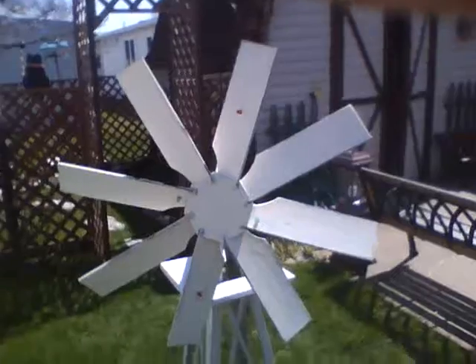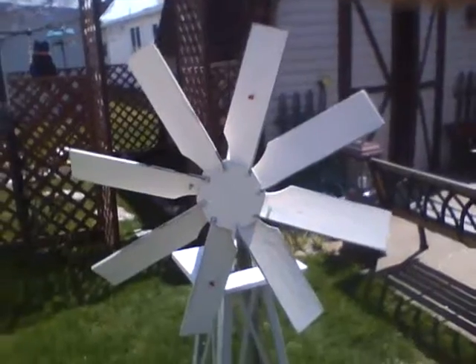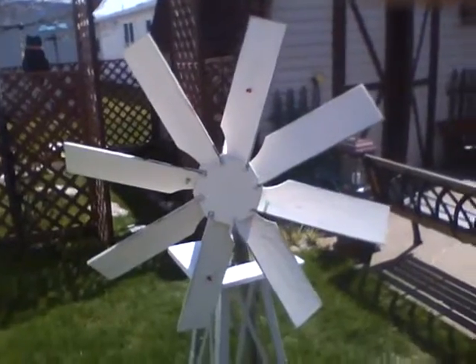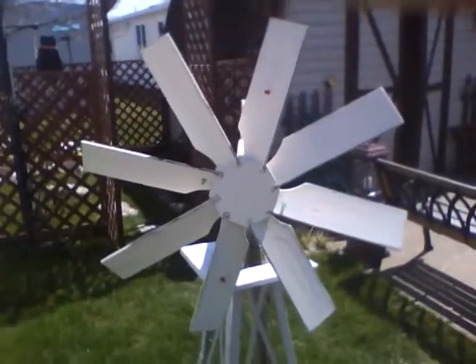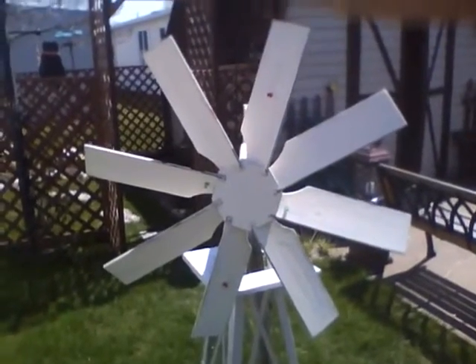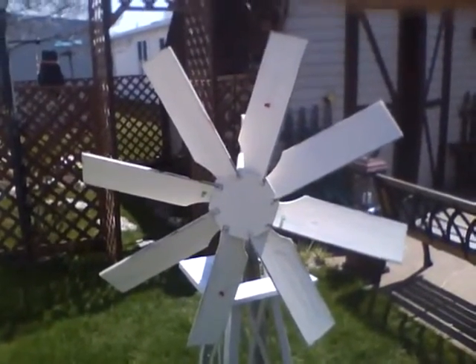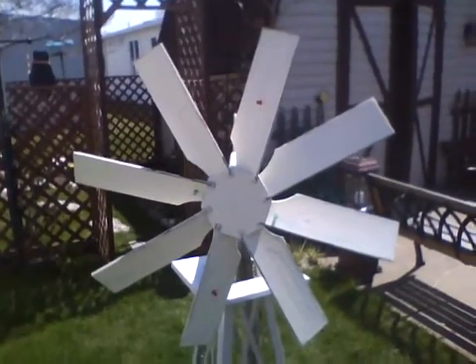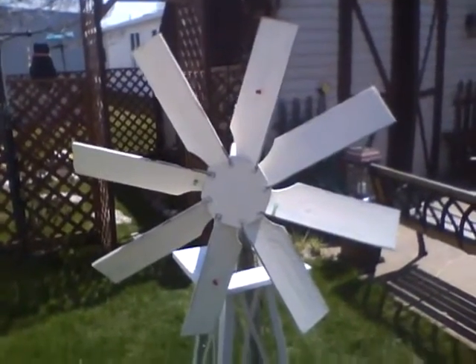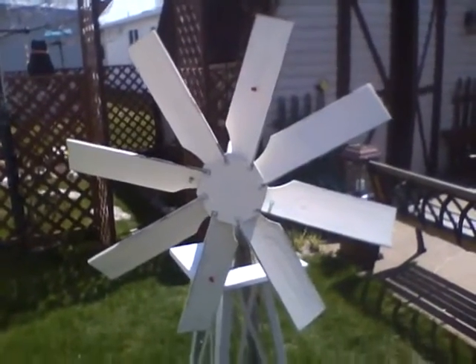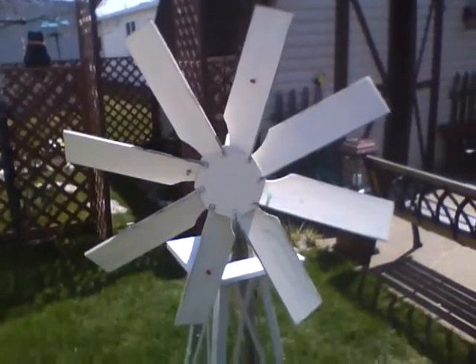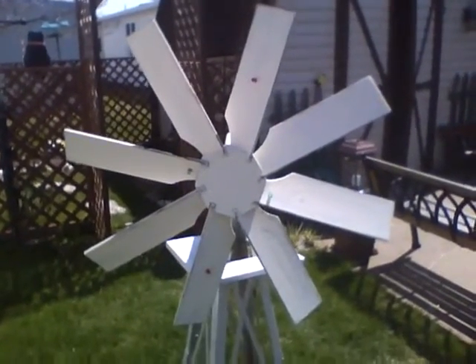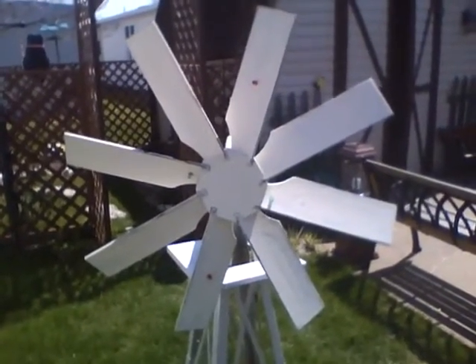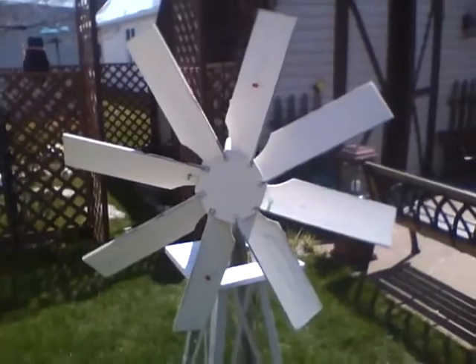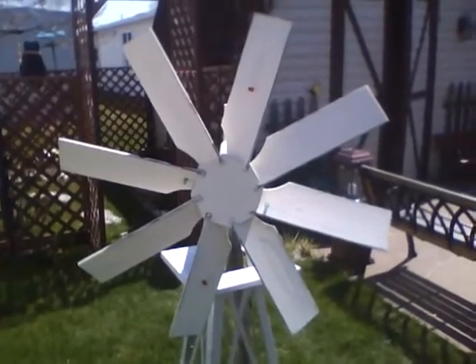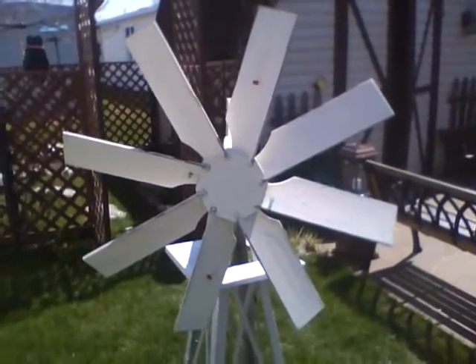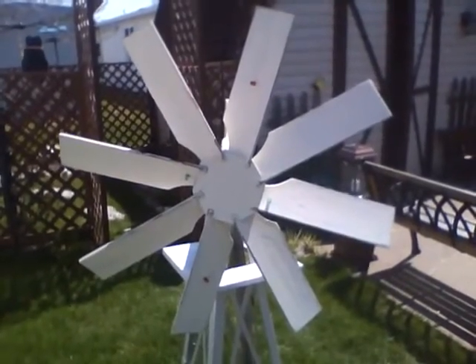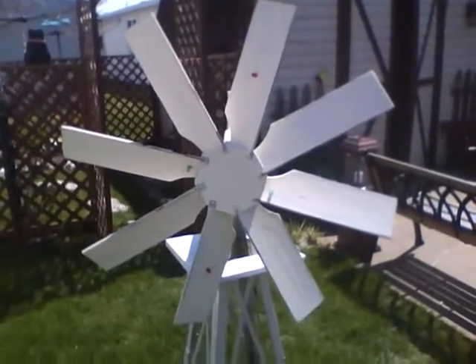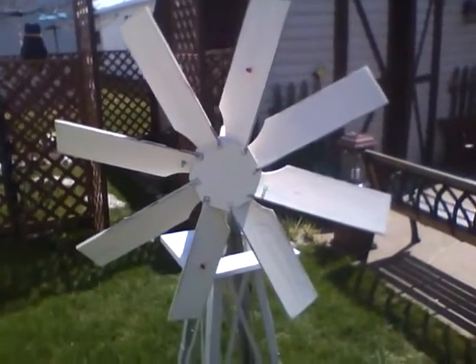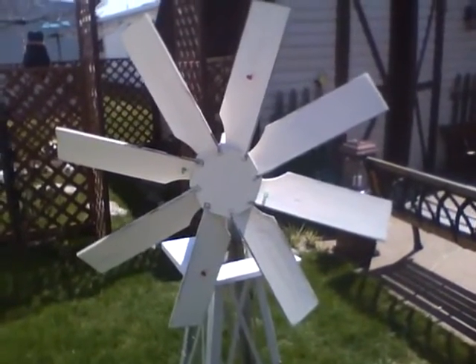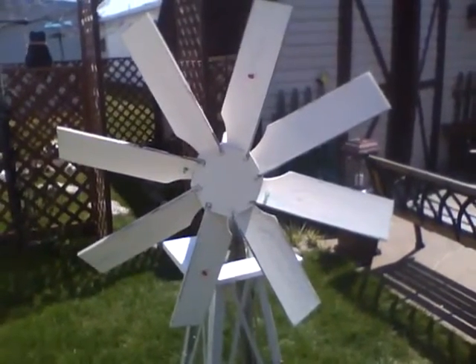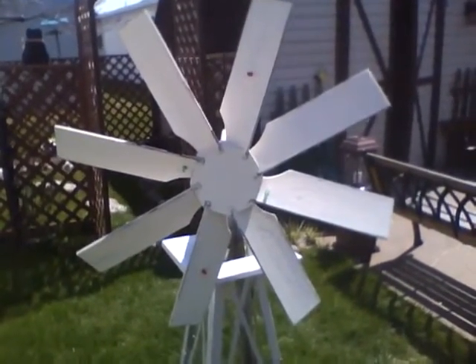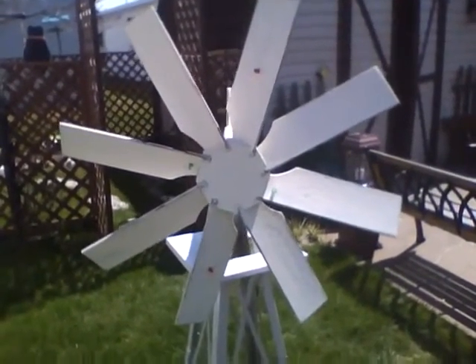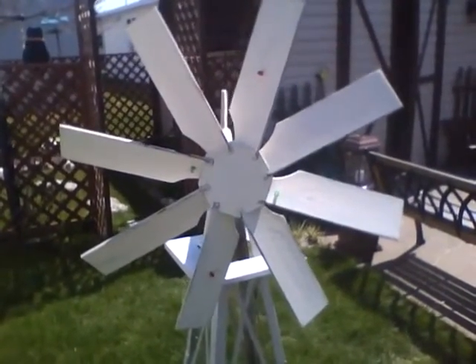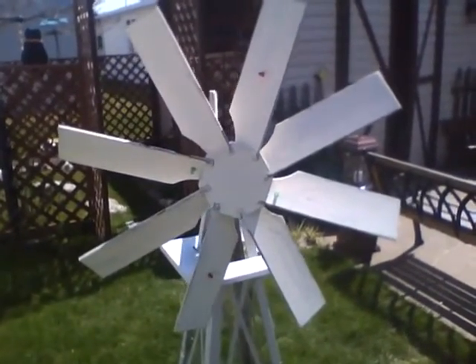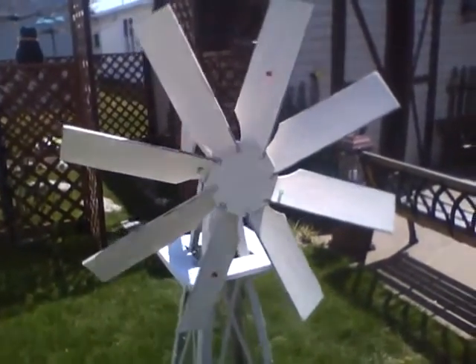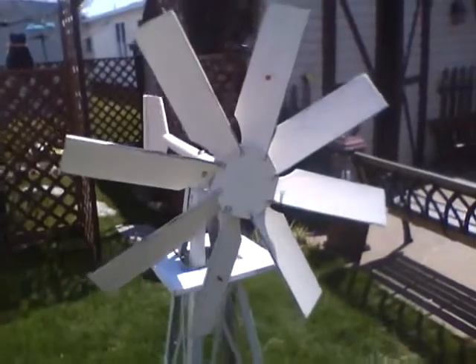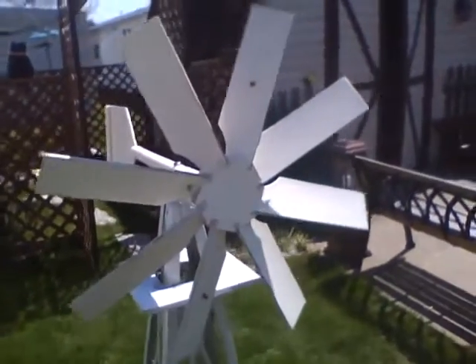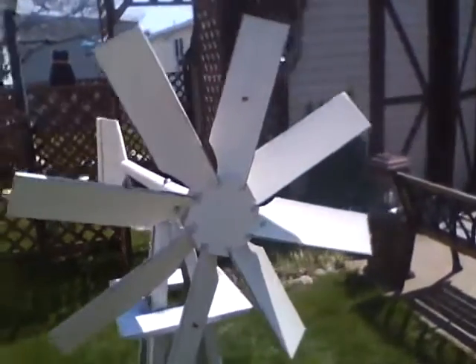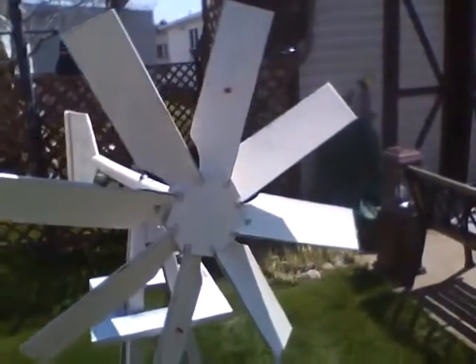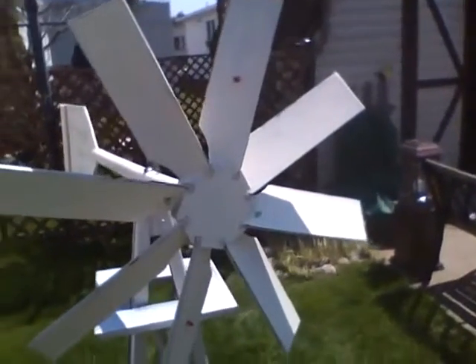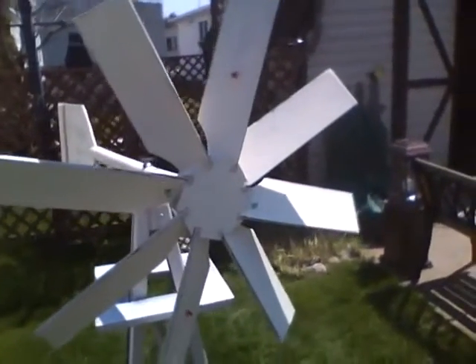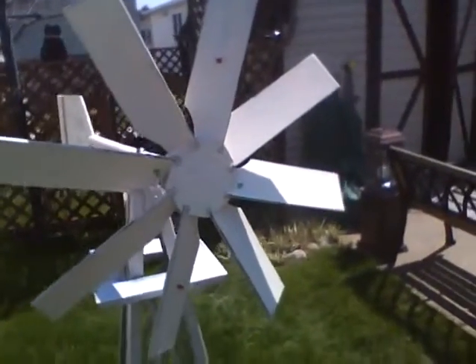Here's a Whirligig I threw together last year as an experiment. It's a power generating LED display Whirligig.